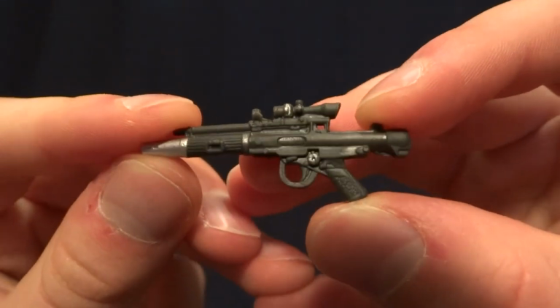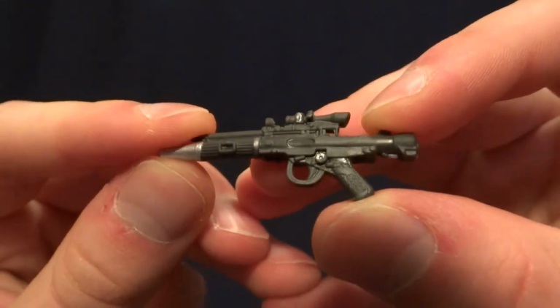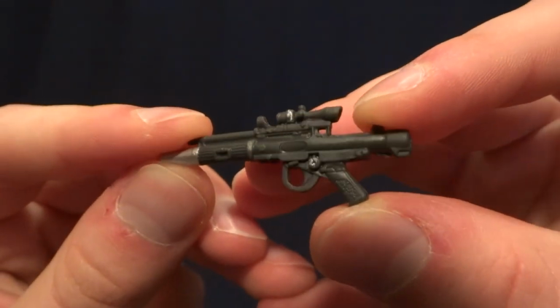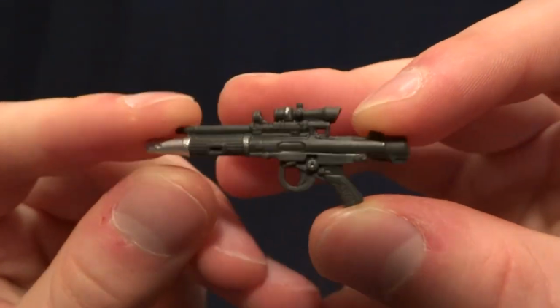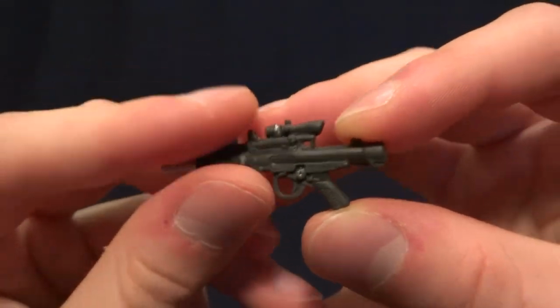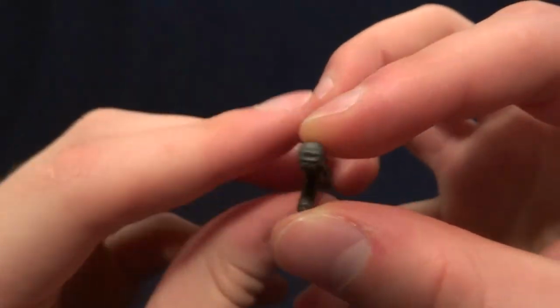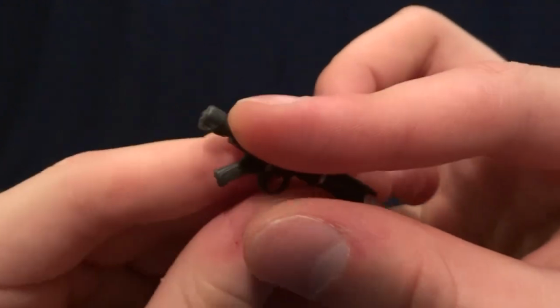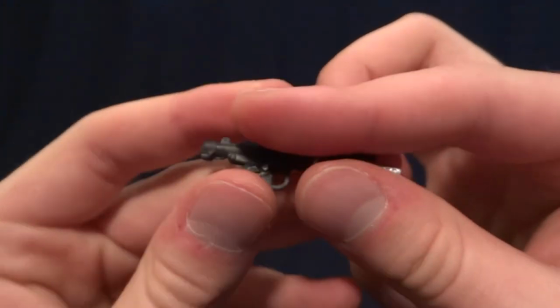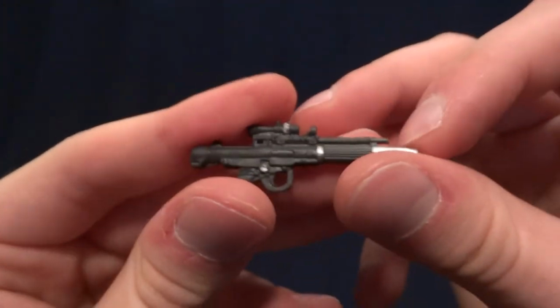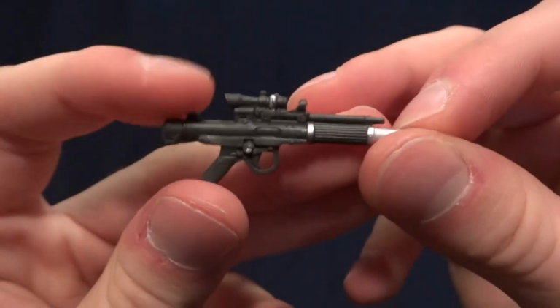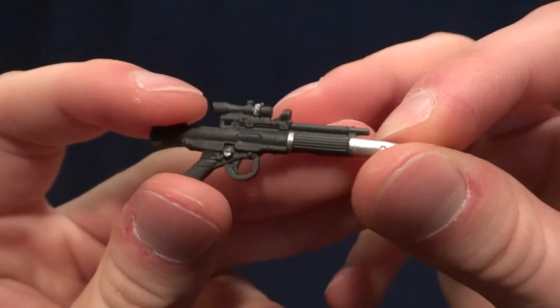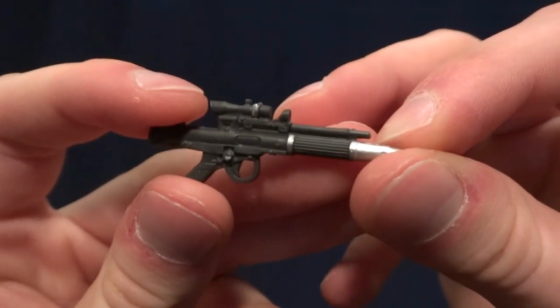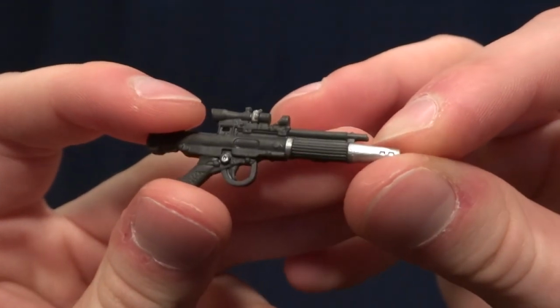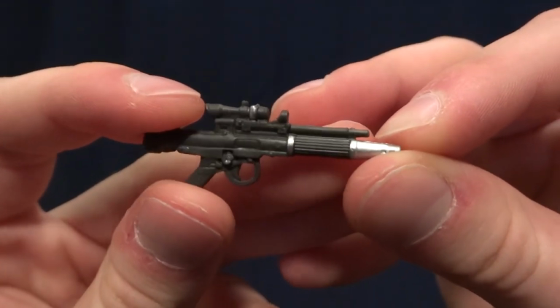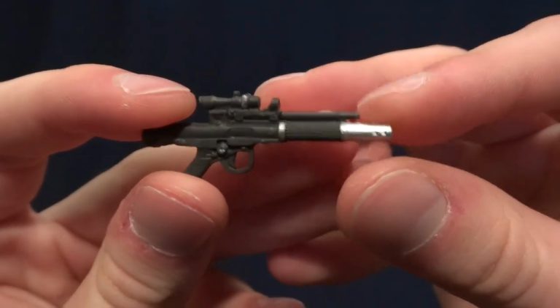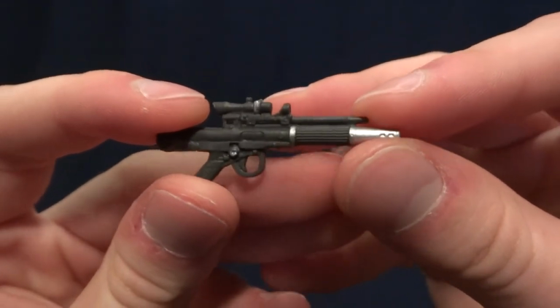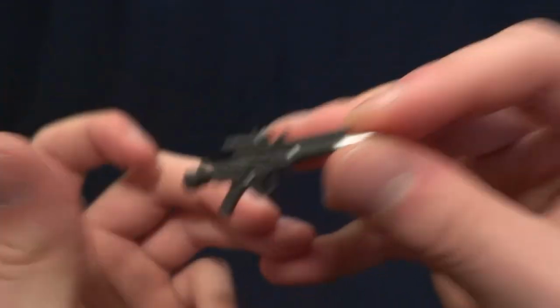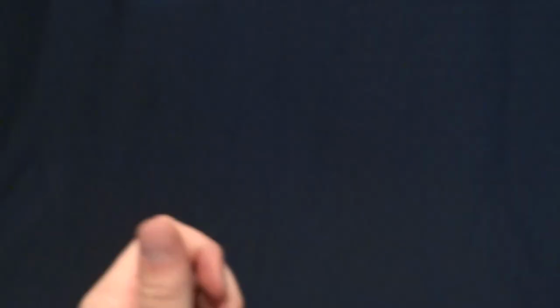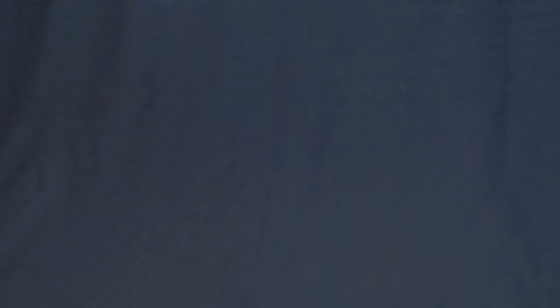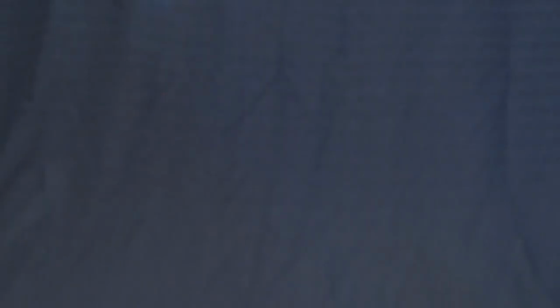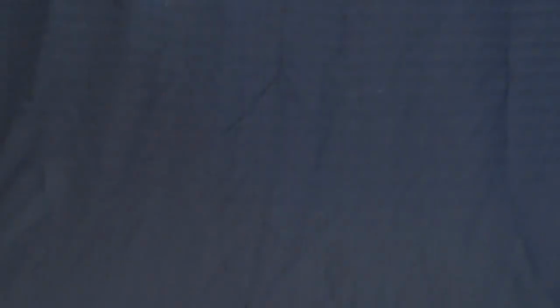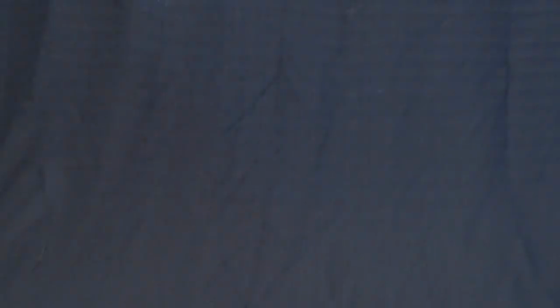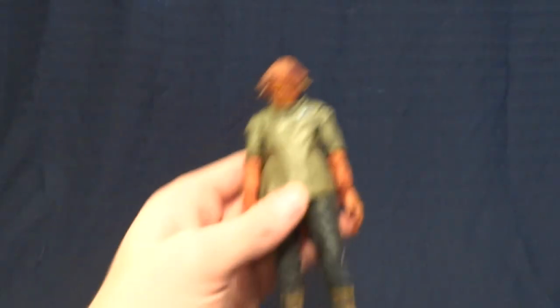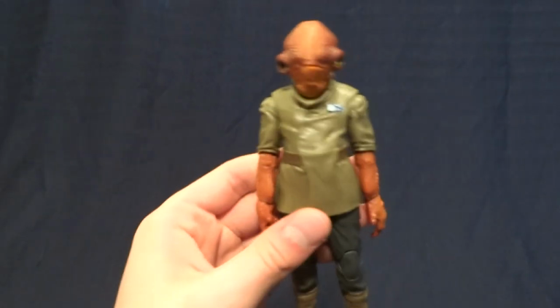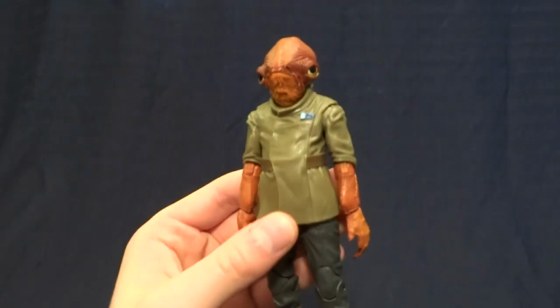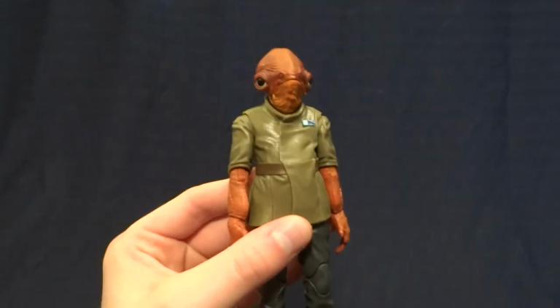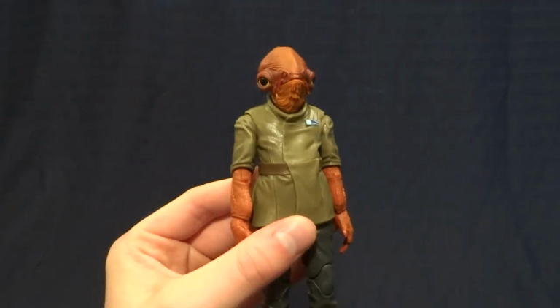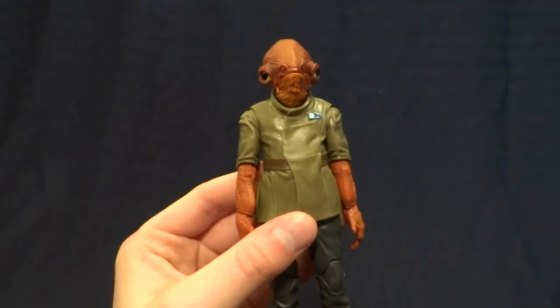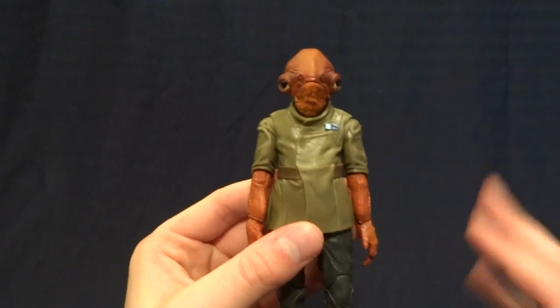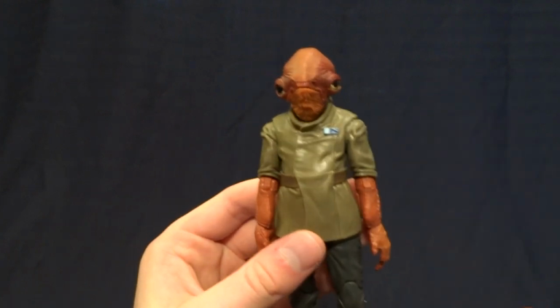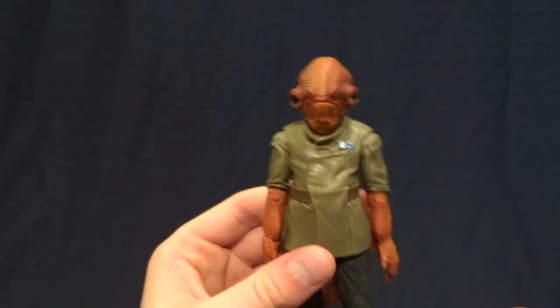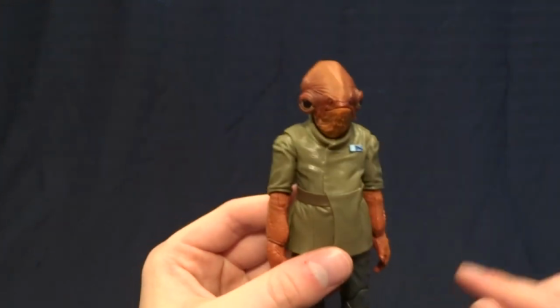Really fantastic detail on this and some pretty nice paintwork as well, so I really like that. As far as articulation on this figure goes, it's pretty good overall, though there are some things that are sort of interesting.